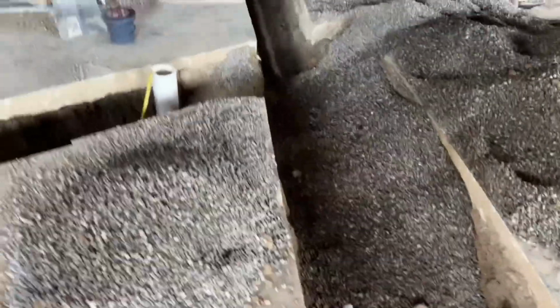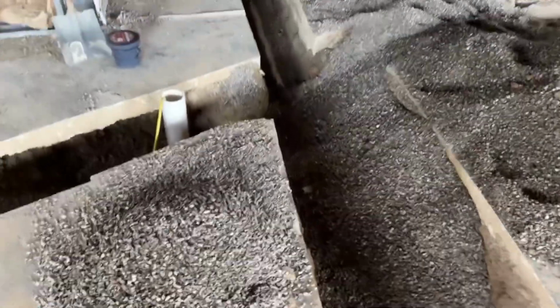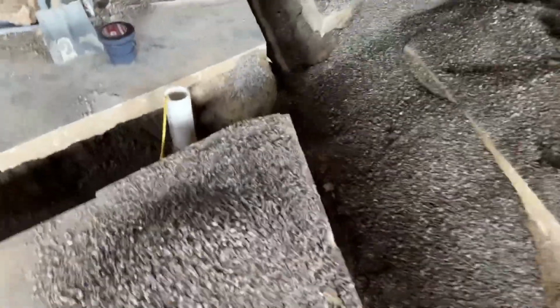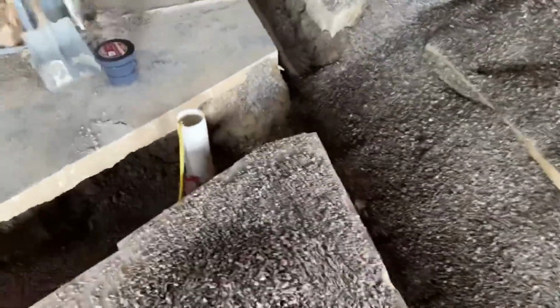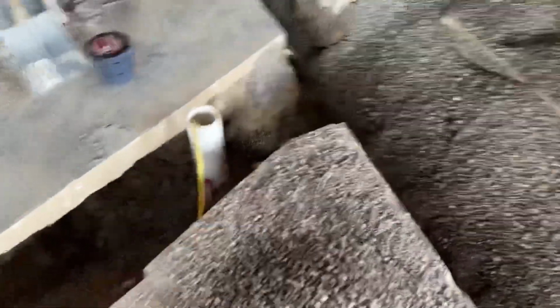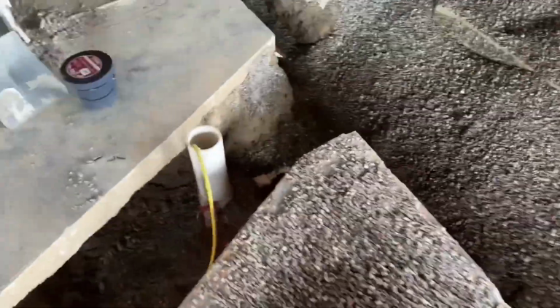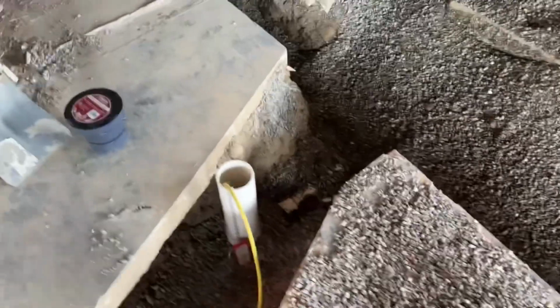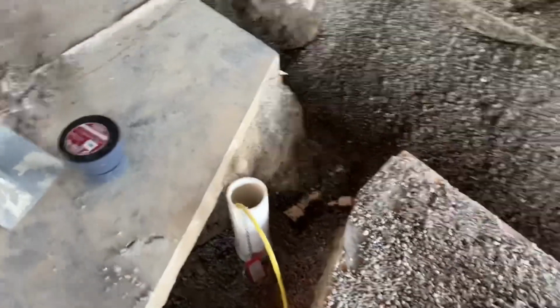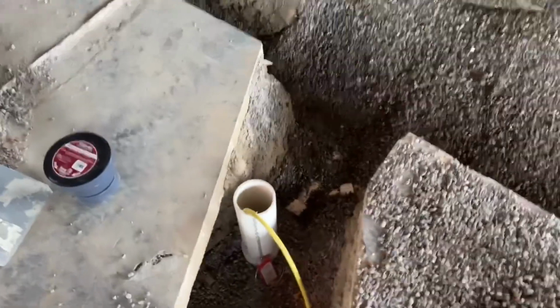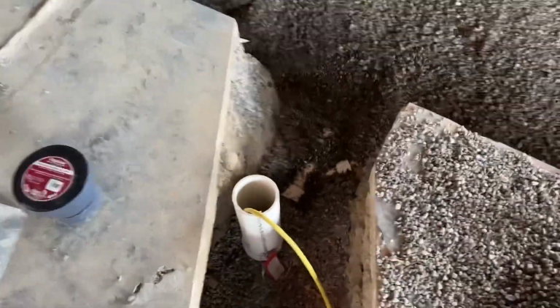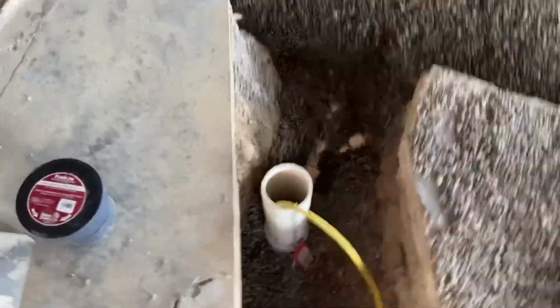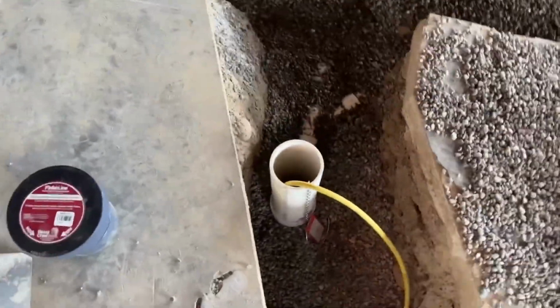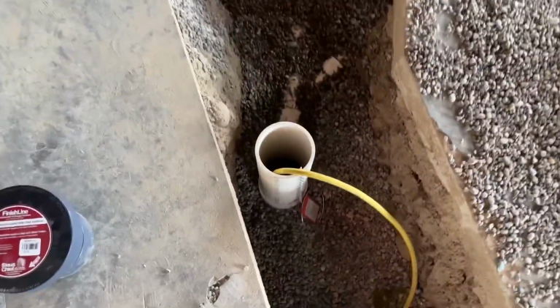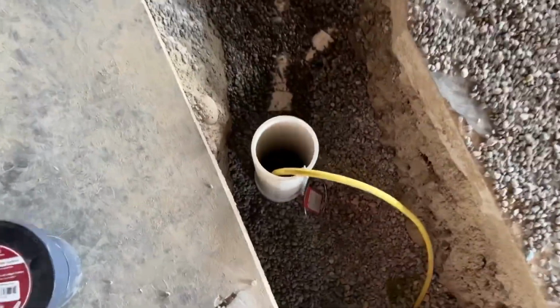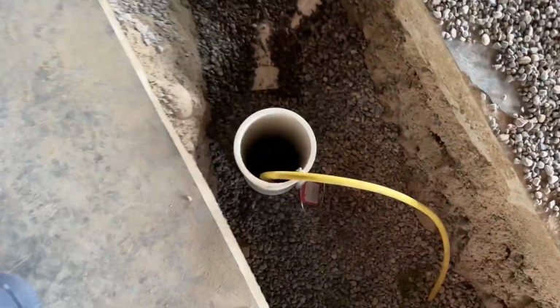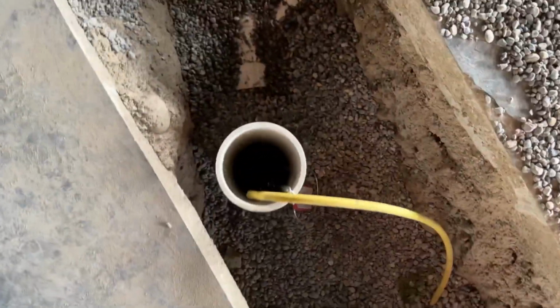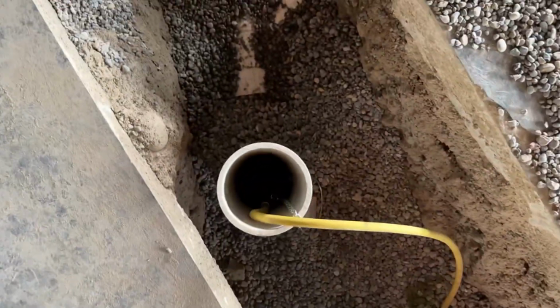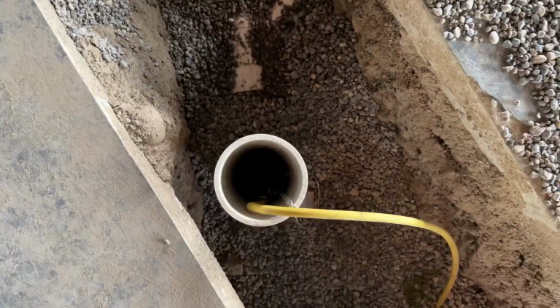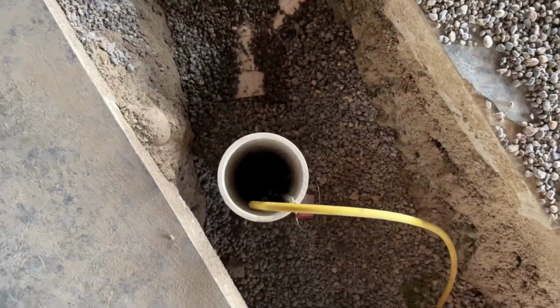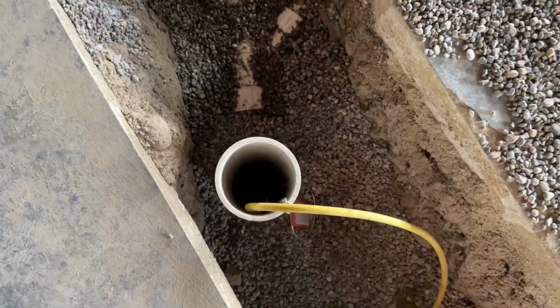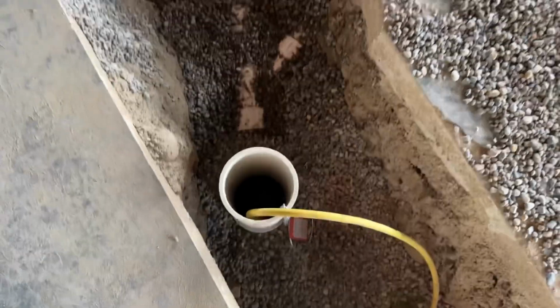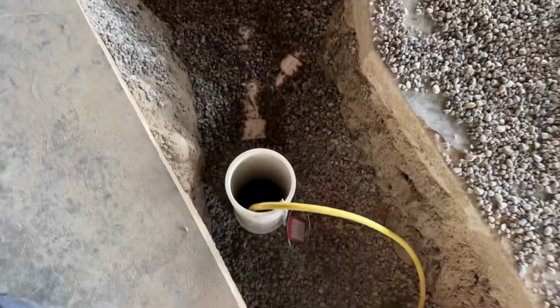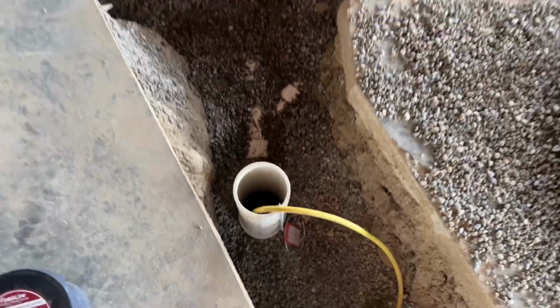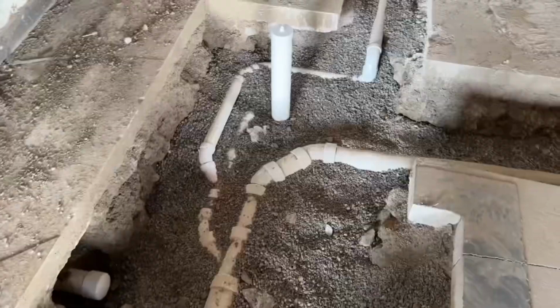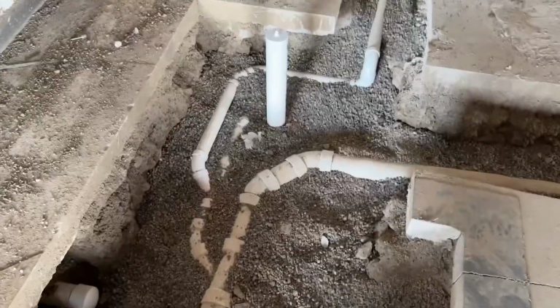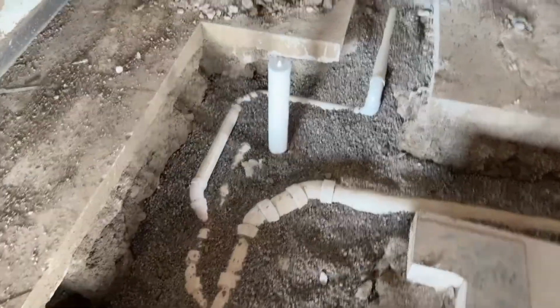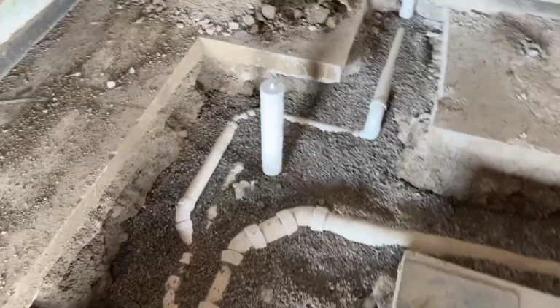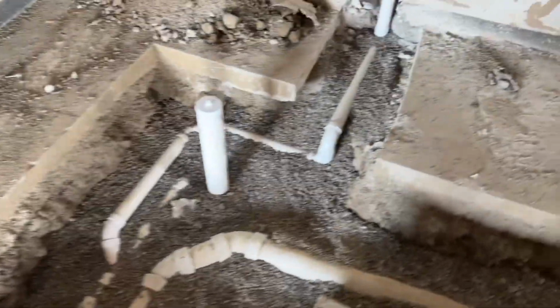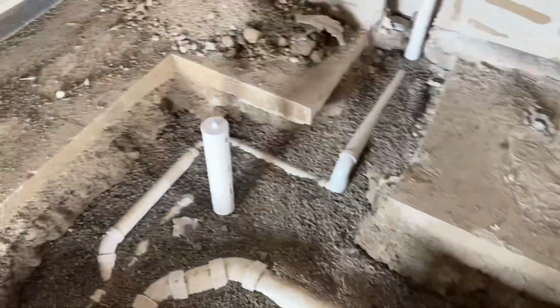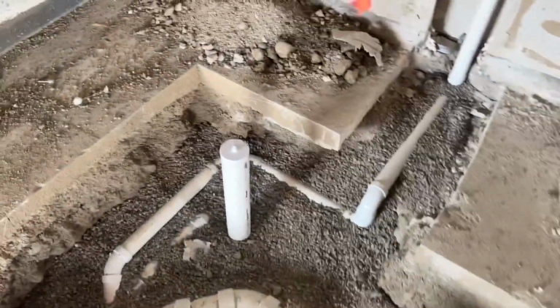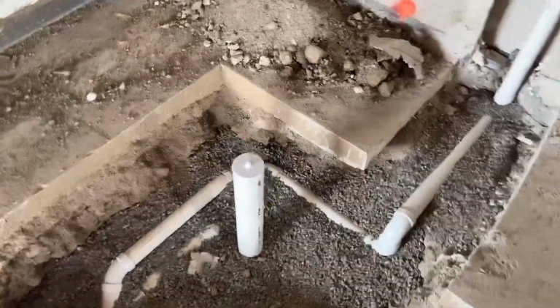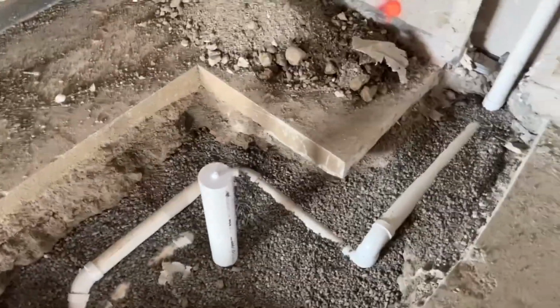First thing is this is a clean out where it ties into the main line that leads out to the city sewer — sanitary line, I should say. We put a balloon in it, blow up that balloon, and that plugs that hole.